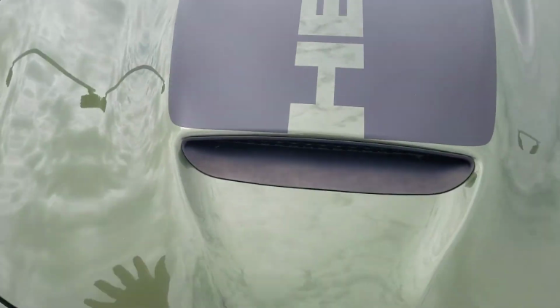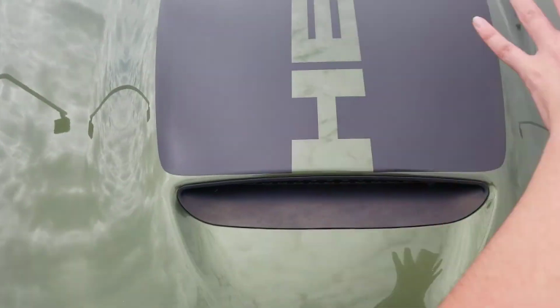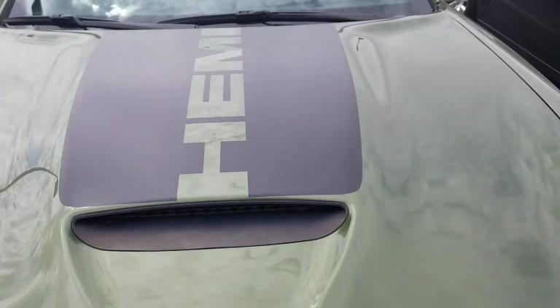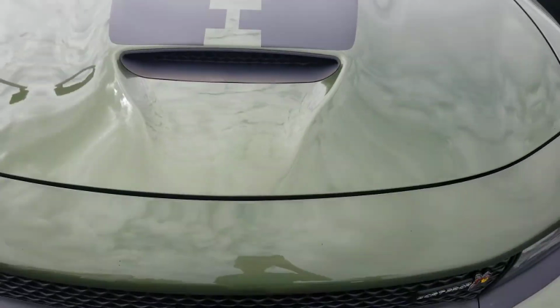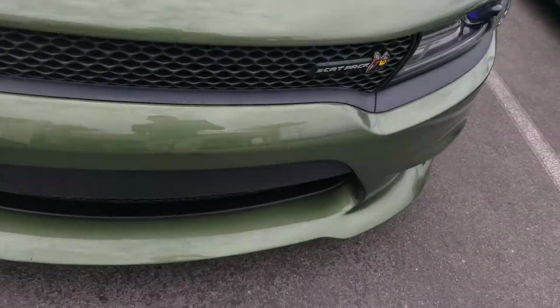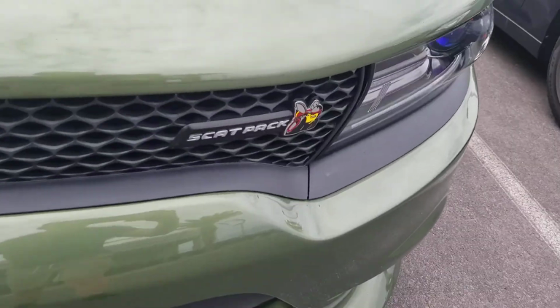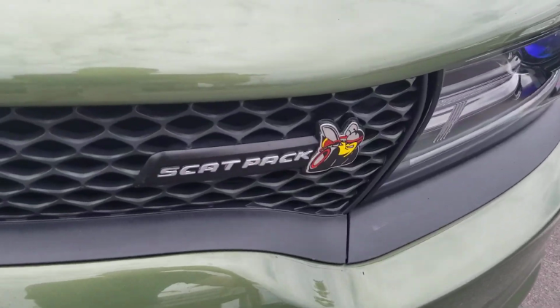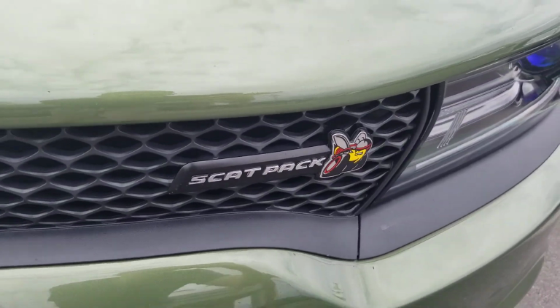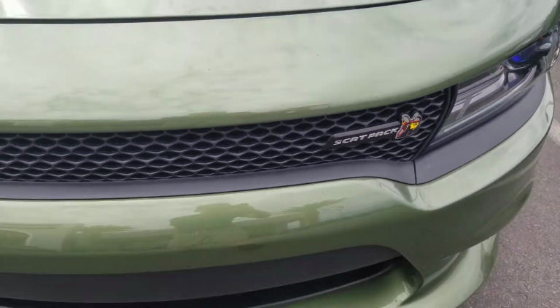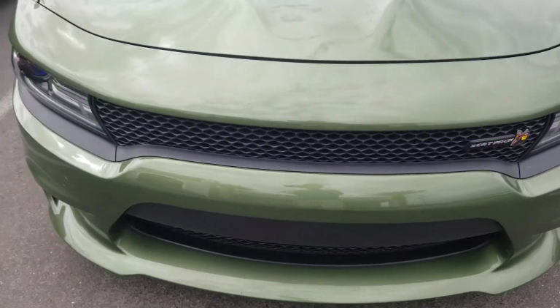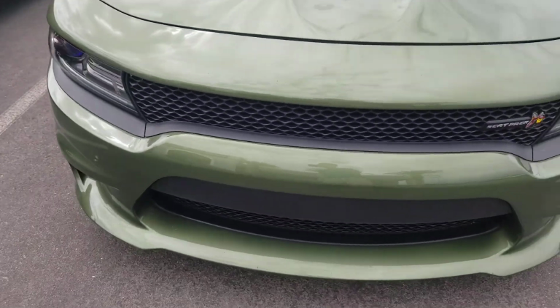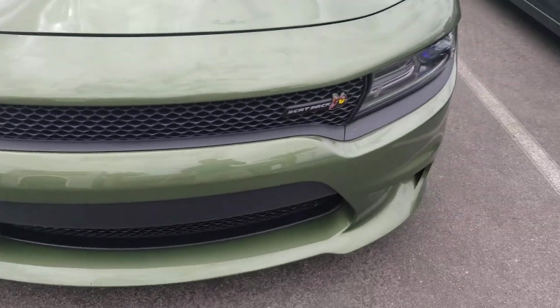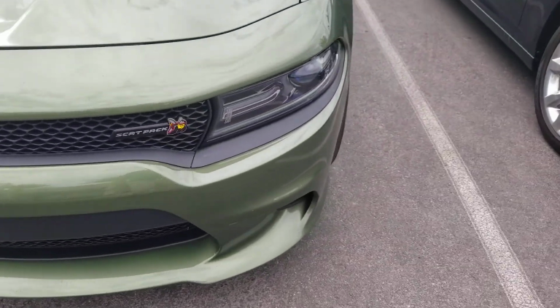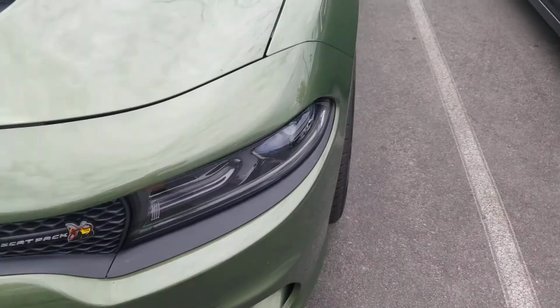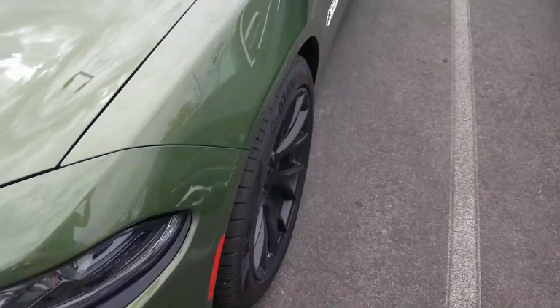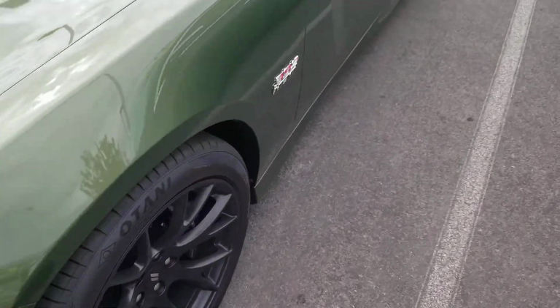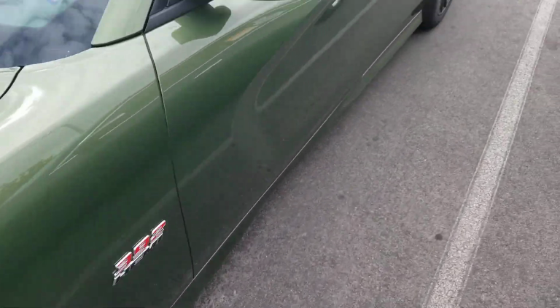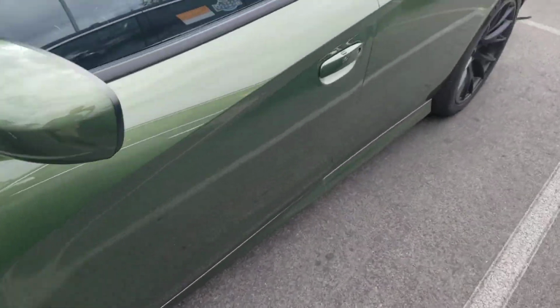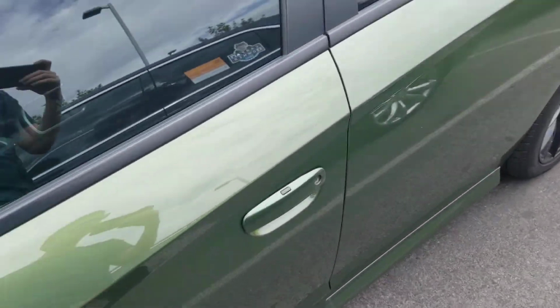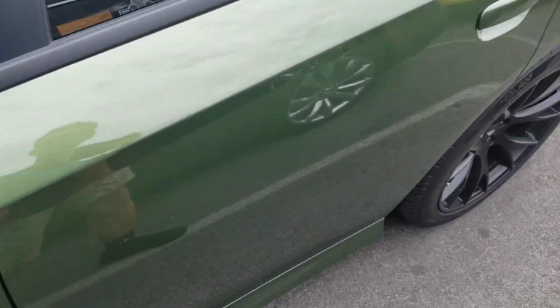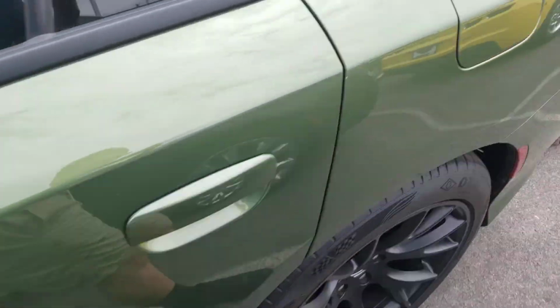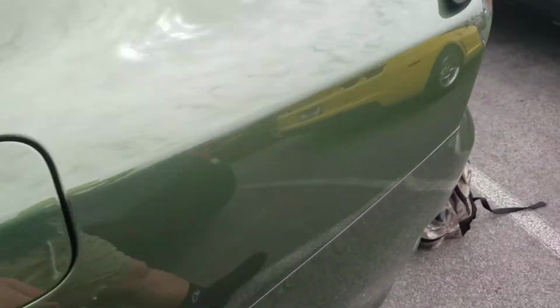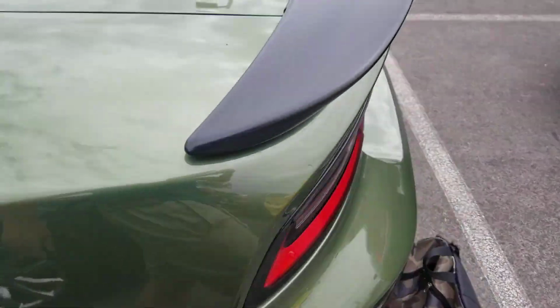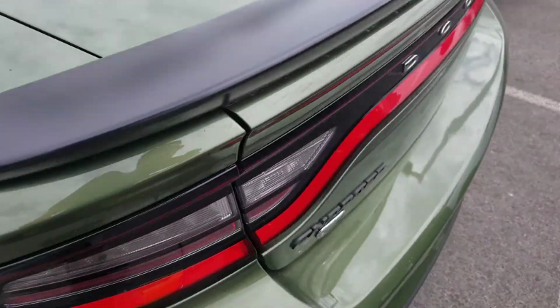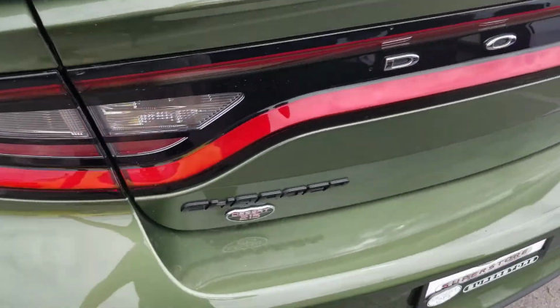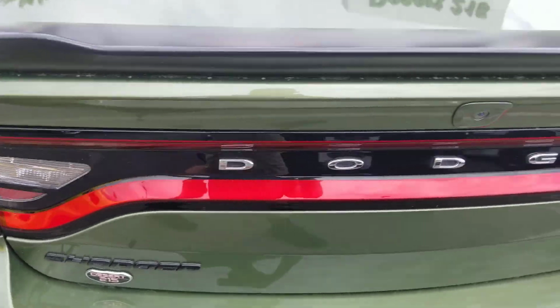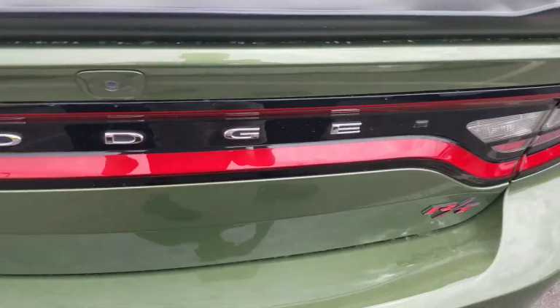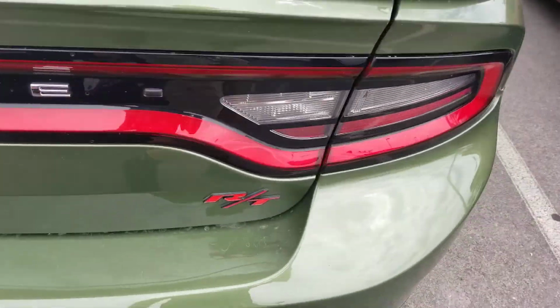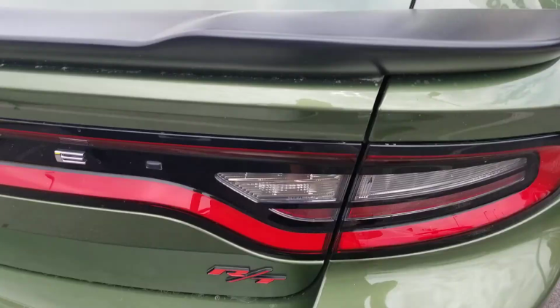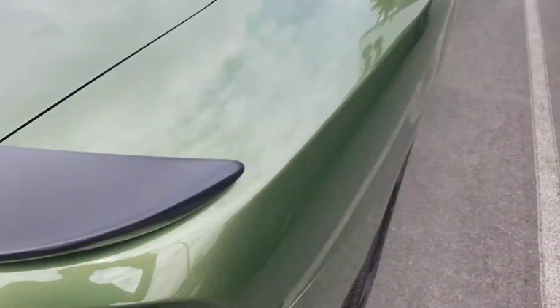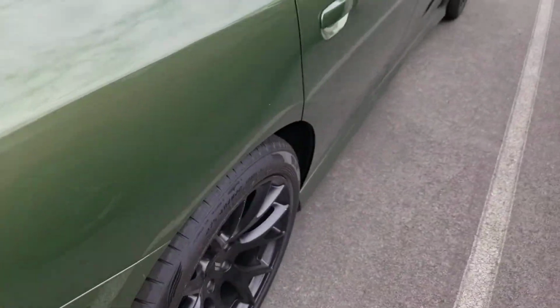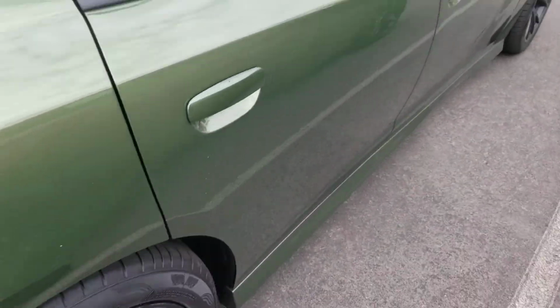You also got this nice hood there. You also got the Scat Pack grille on the Dodge Charger. Here's the side, and the back got the Charger and the Dodge with the RT badging, and the side again.